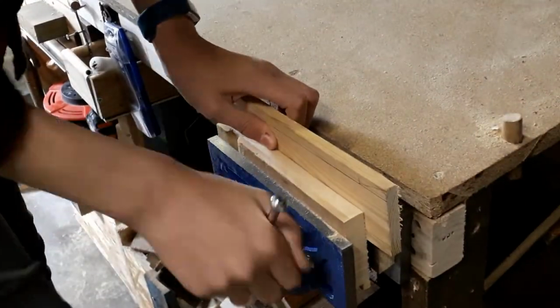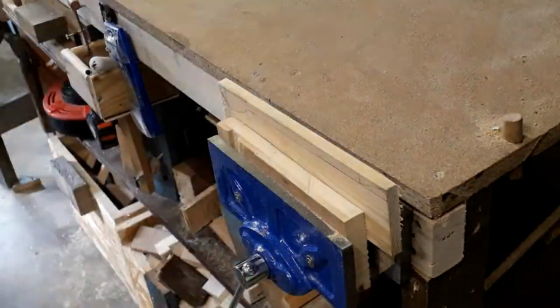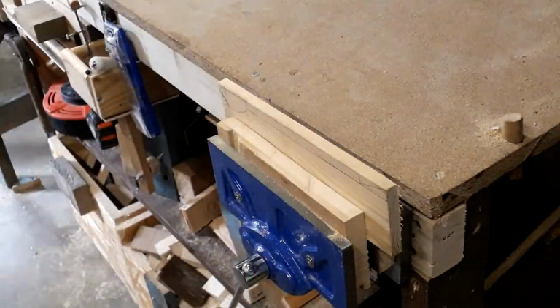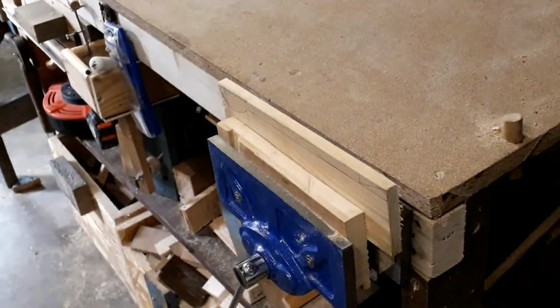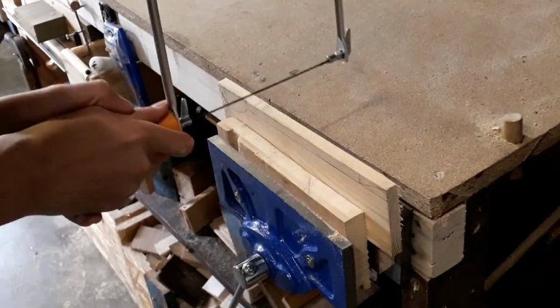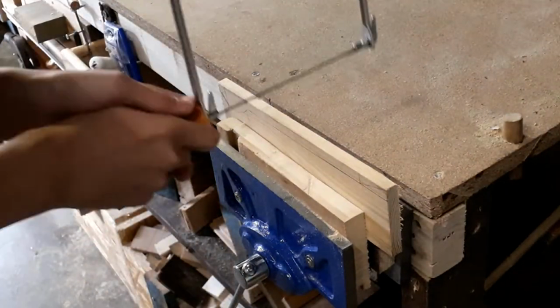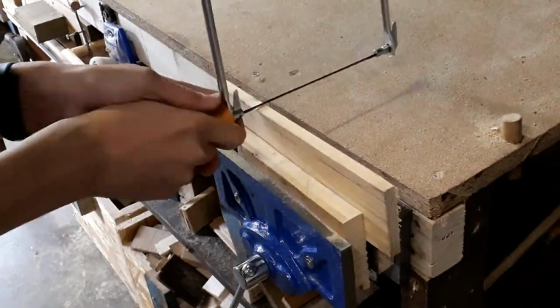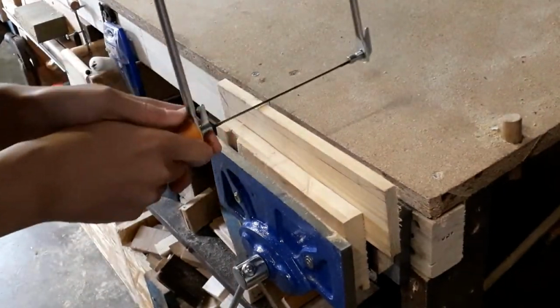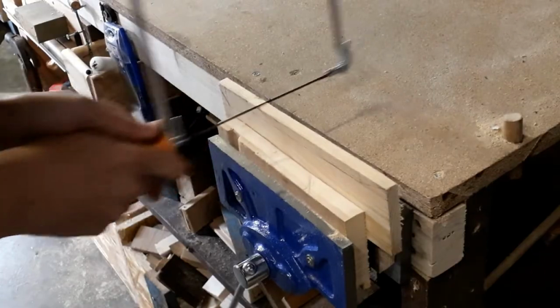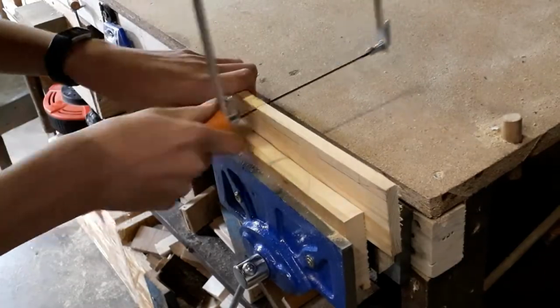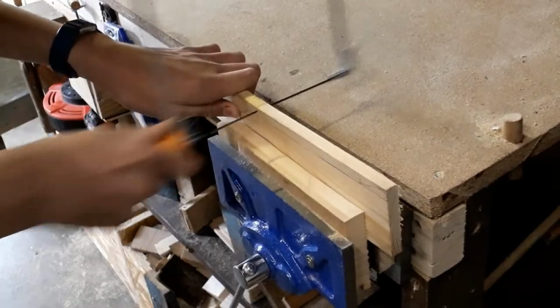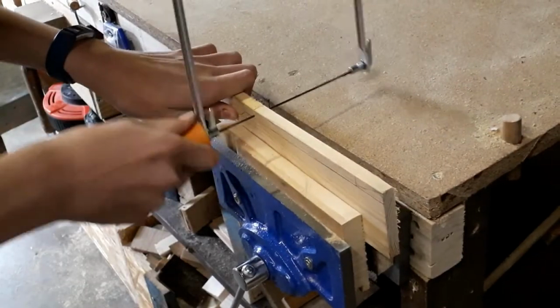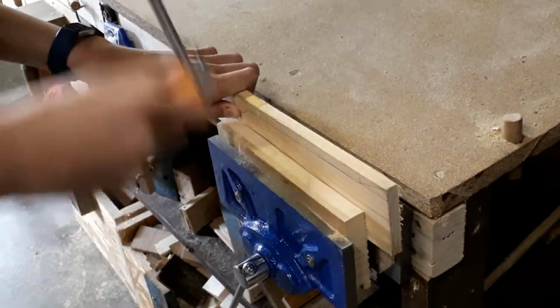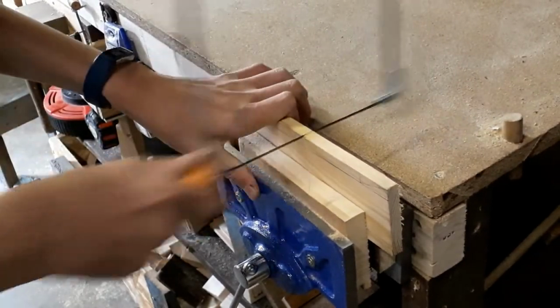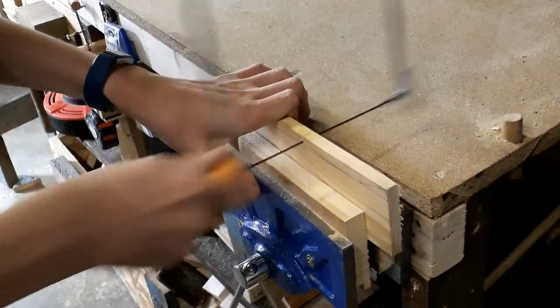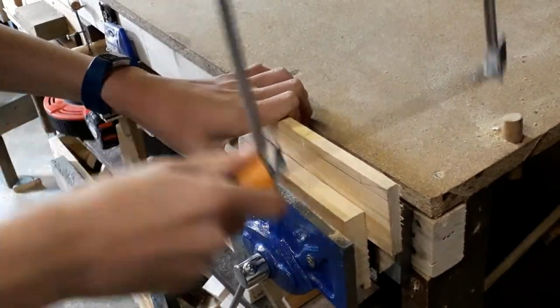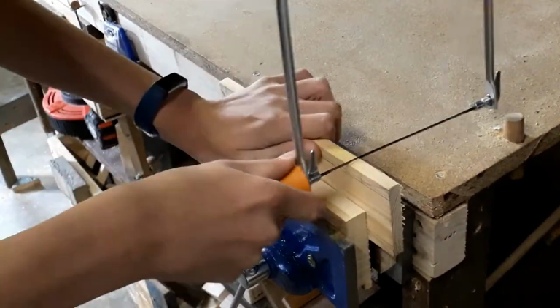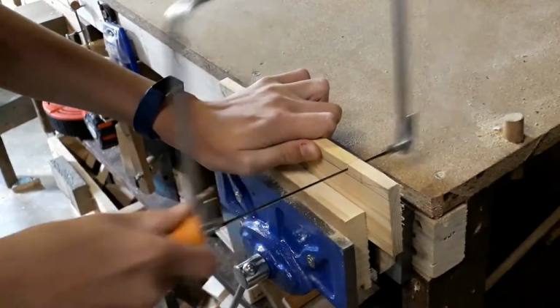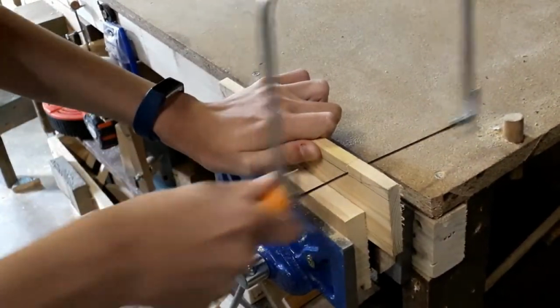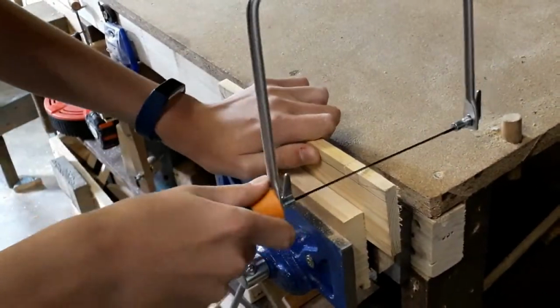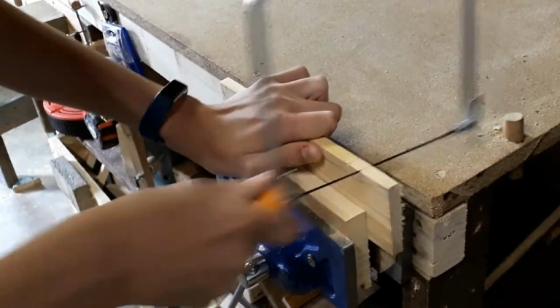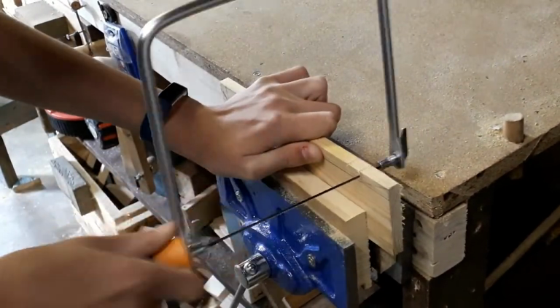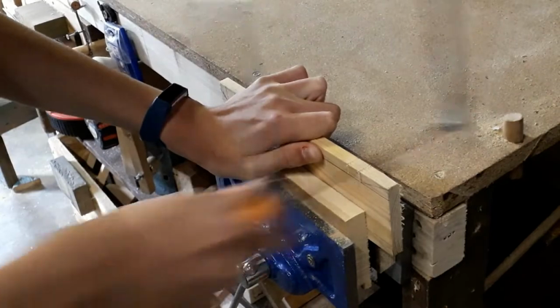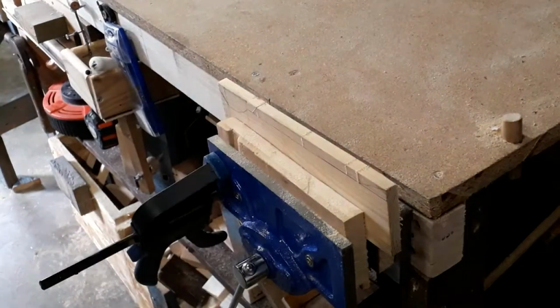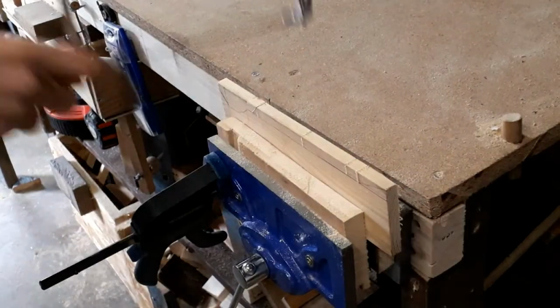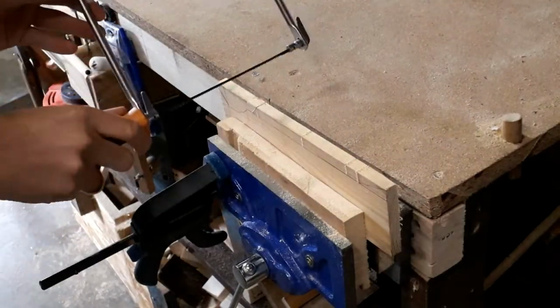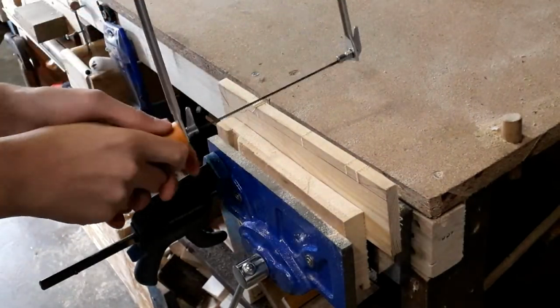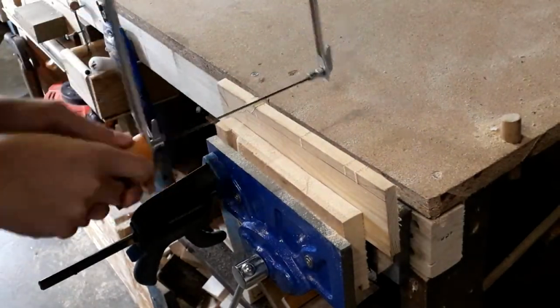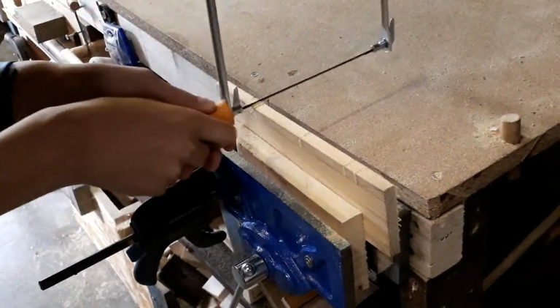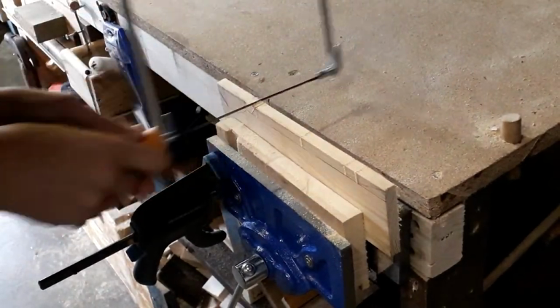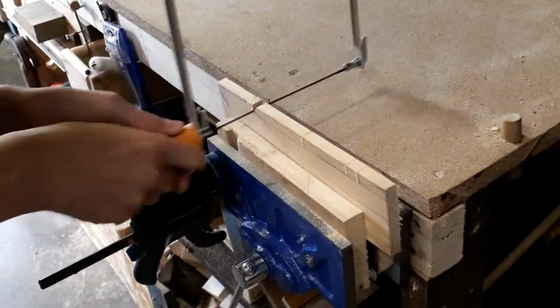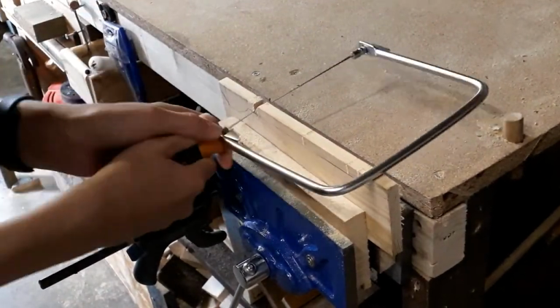I got a chance to try out my brand new vise and I started cutting out the initial shape with the coping saw. This was the longest part of the build but I actually did quite enjoy it.